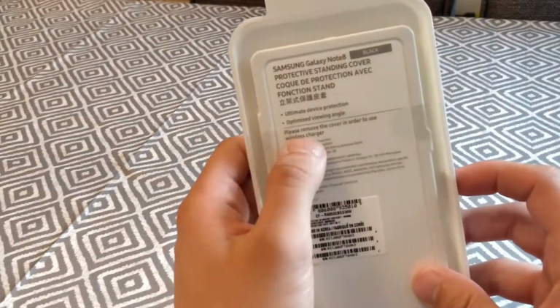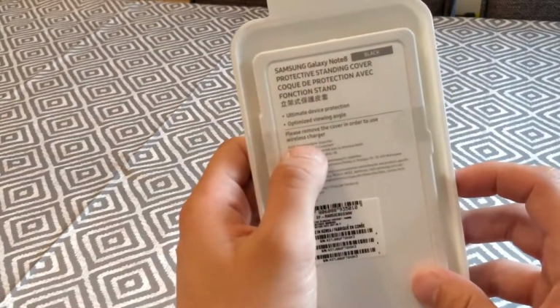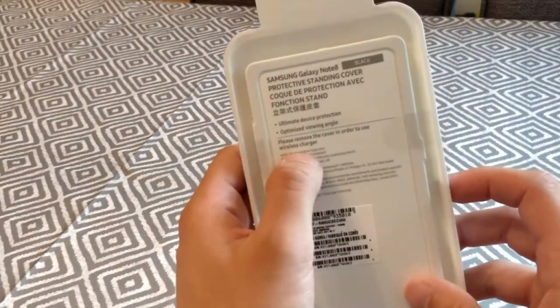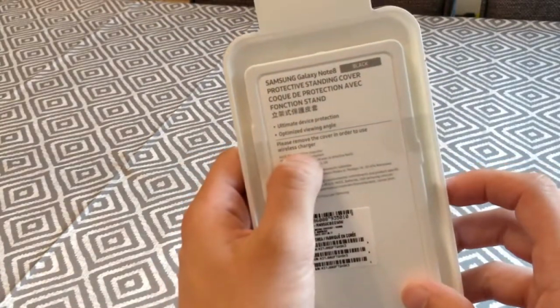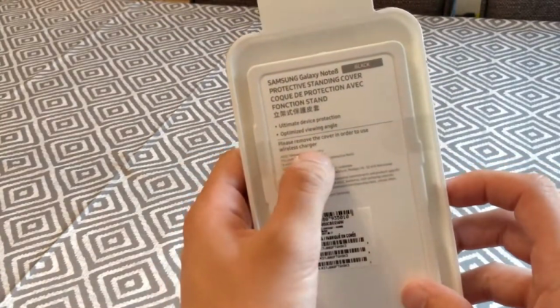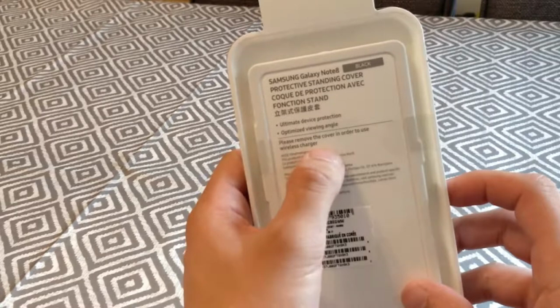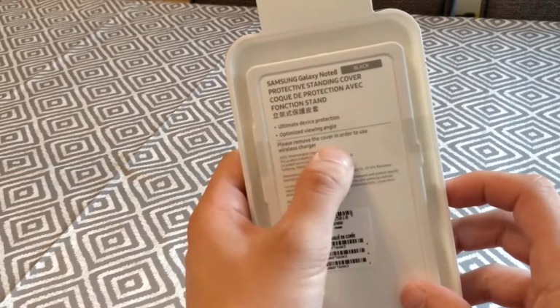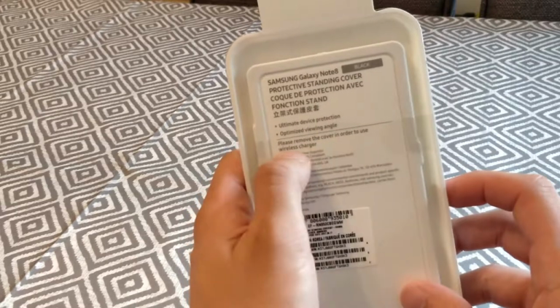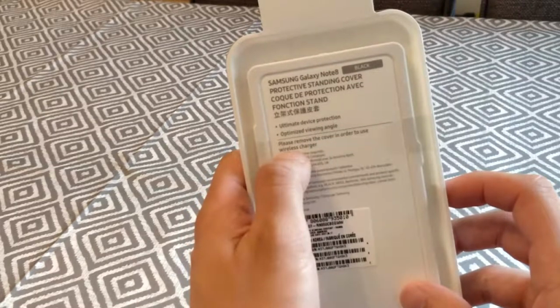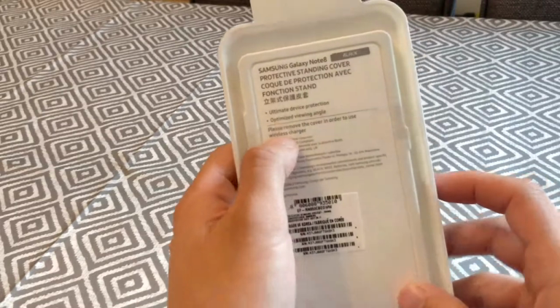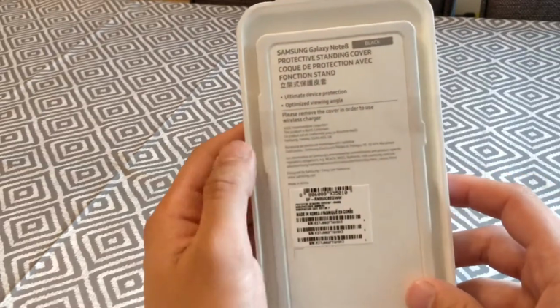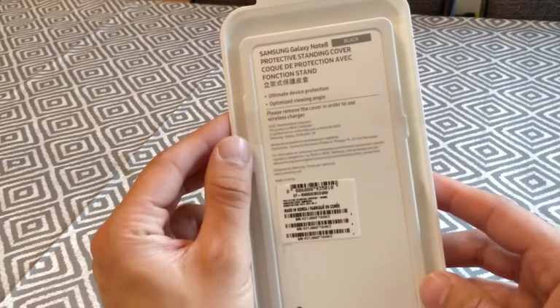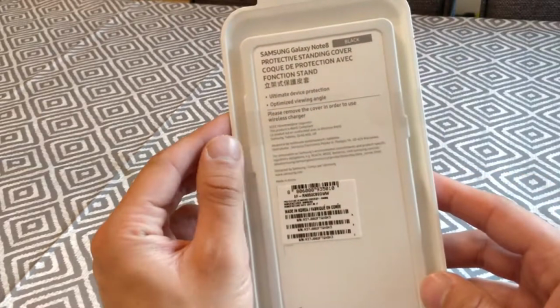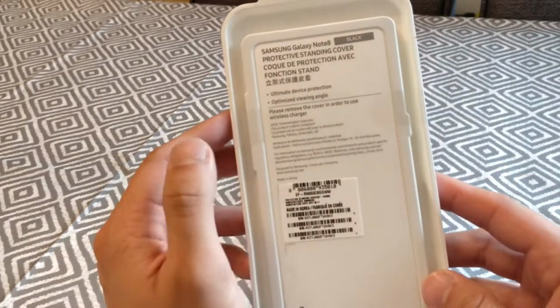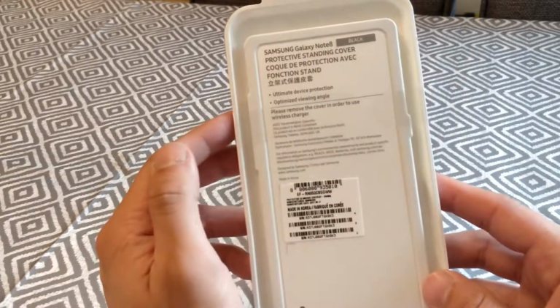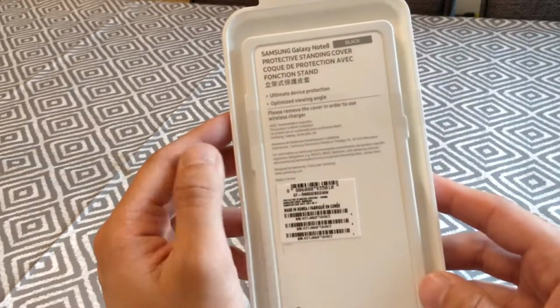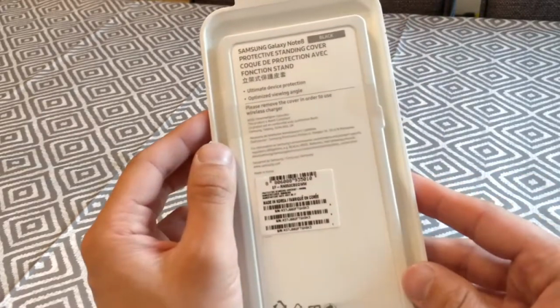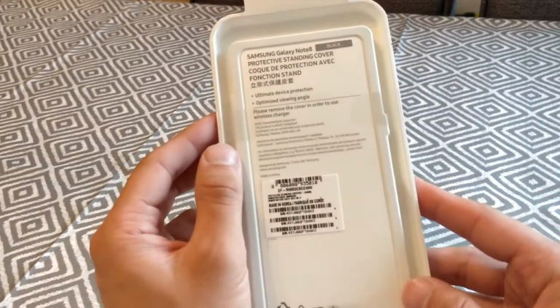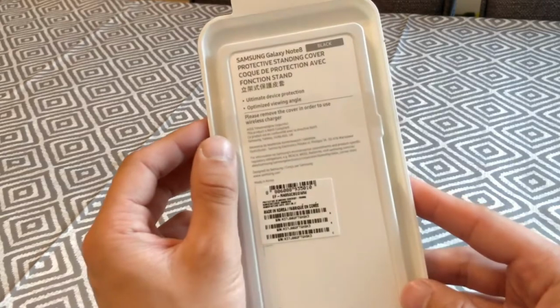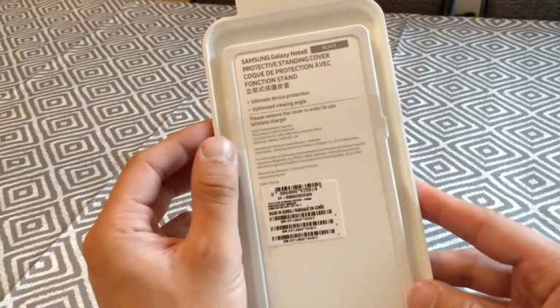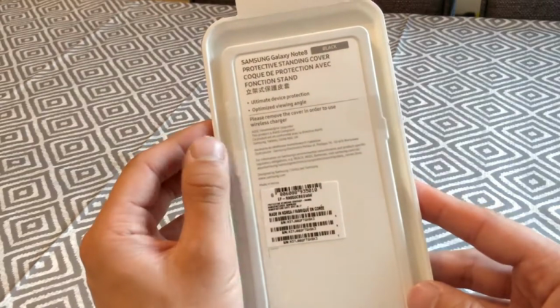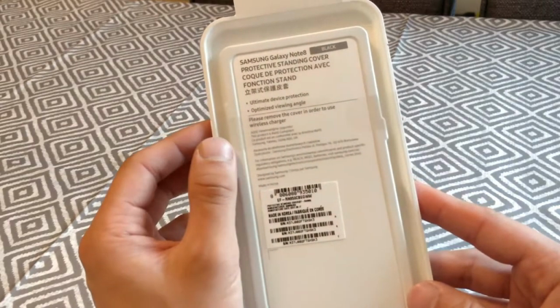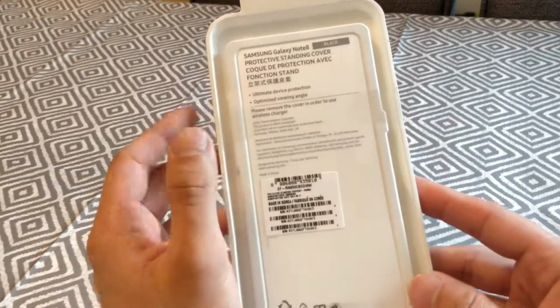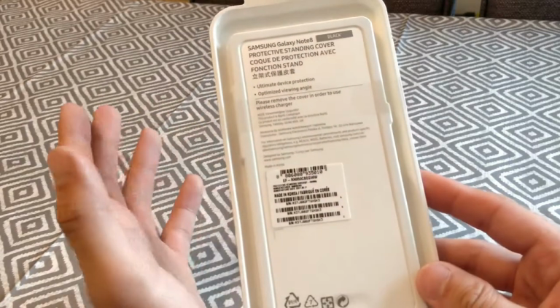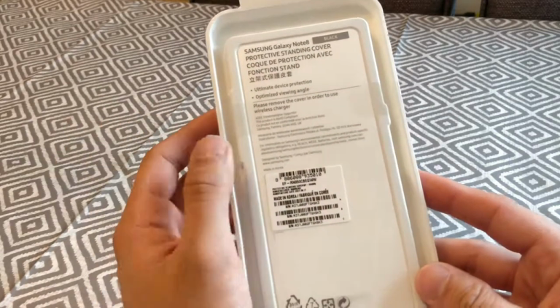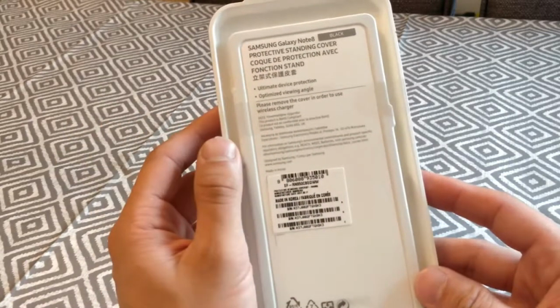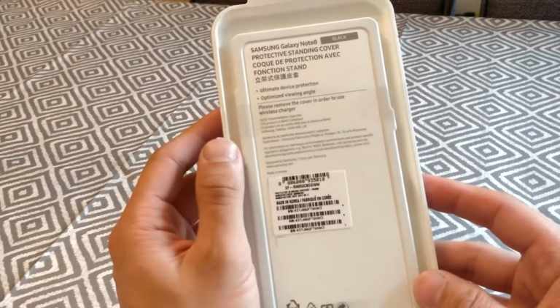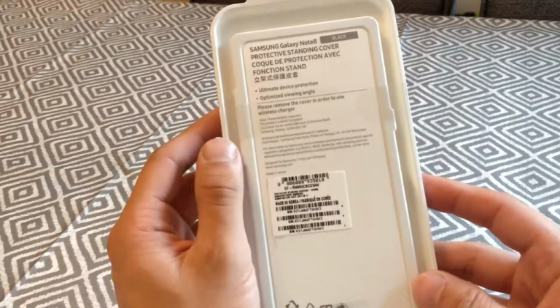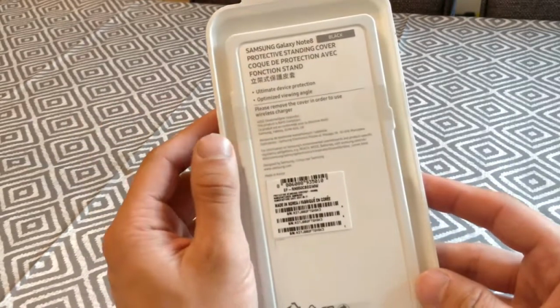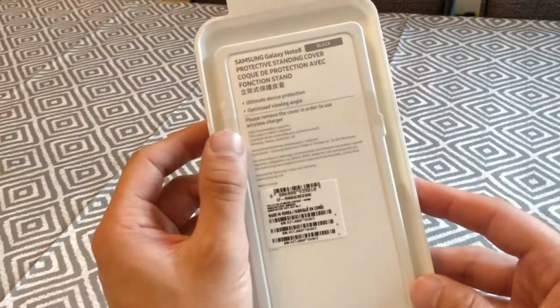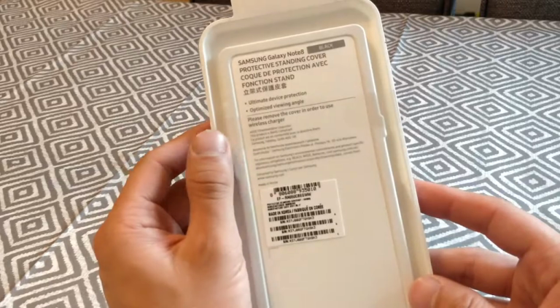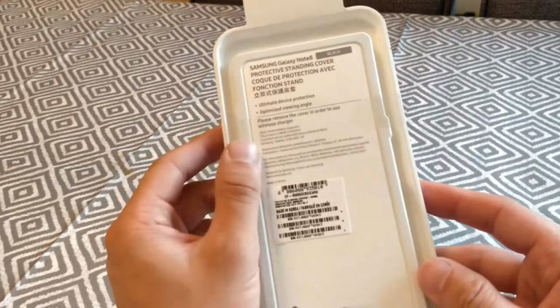It says at the back: please remove the cover in order to use wireless charging. However, I've seen a few YouTube reviews where it has actually been on and wireless charging still works, so that's debatable.